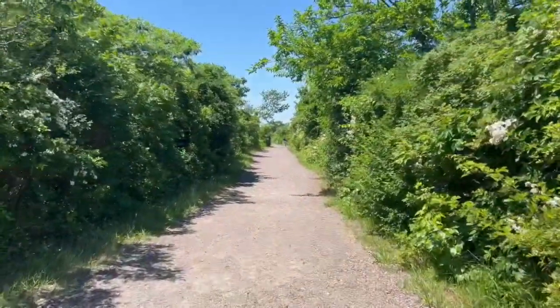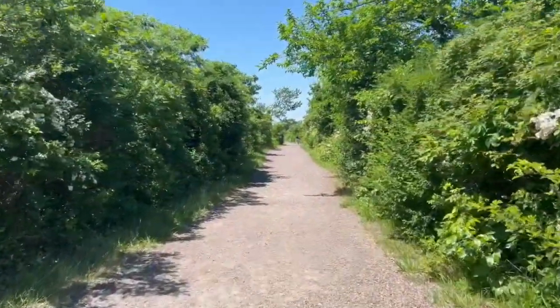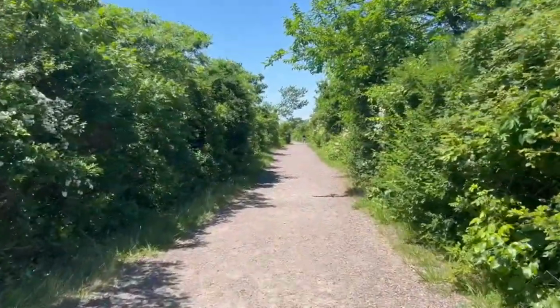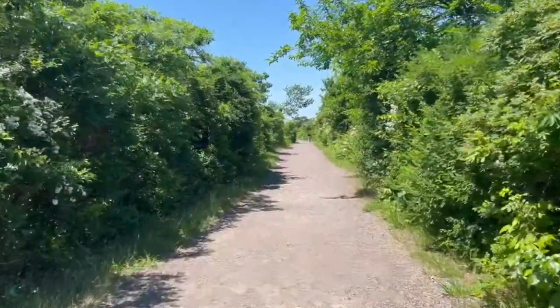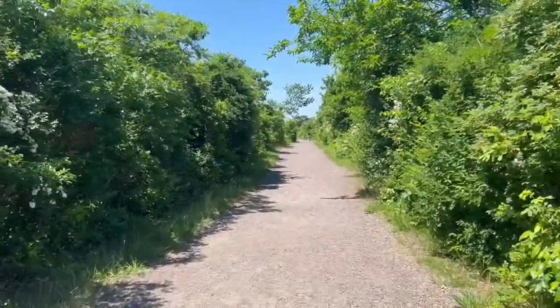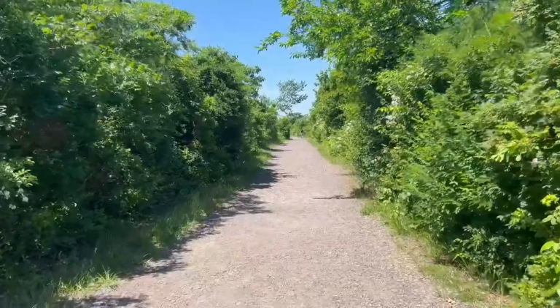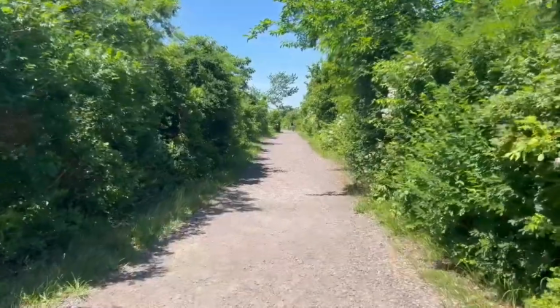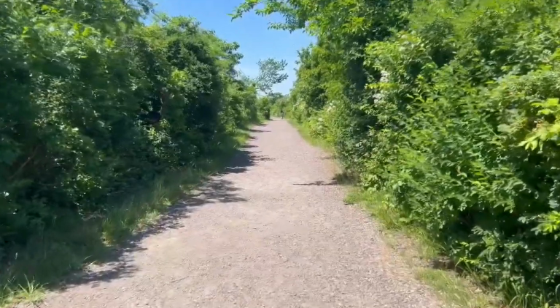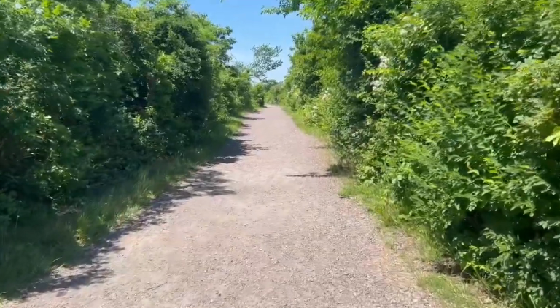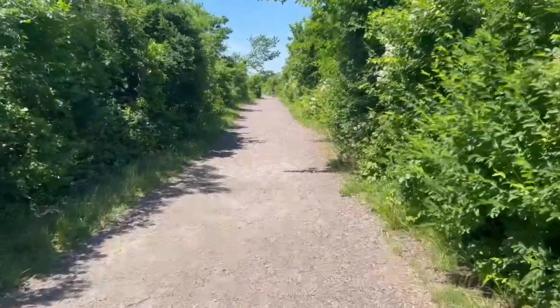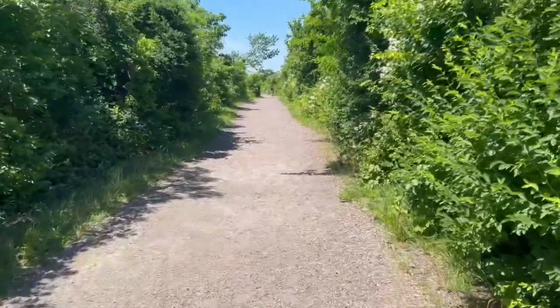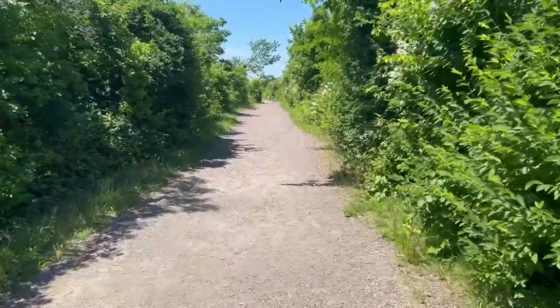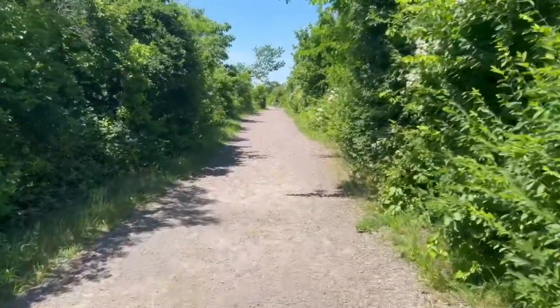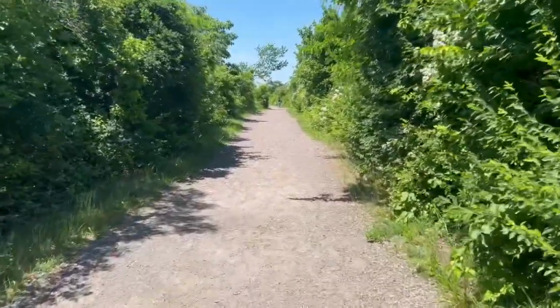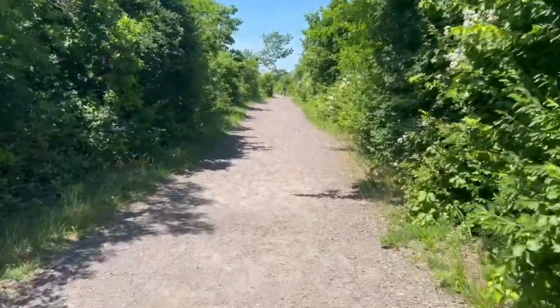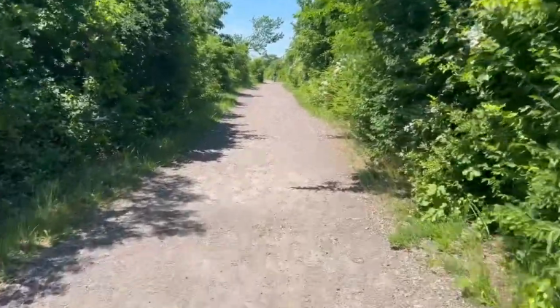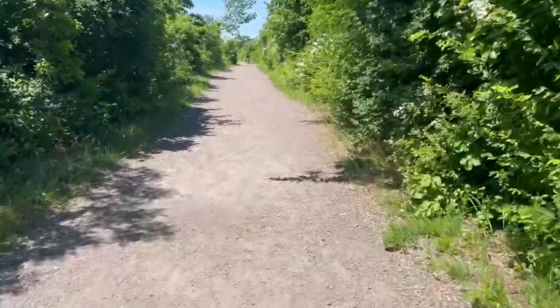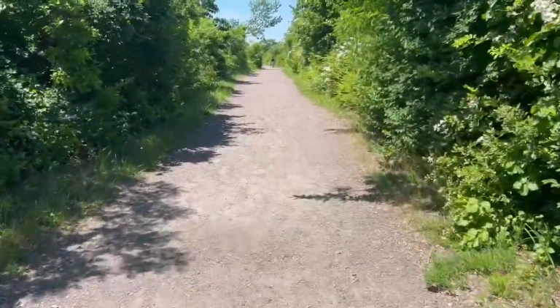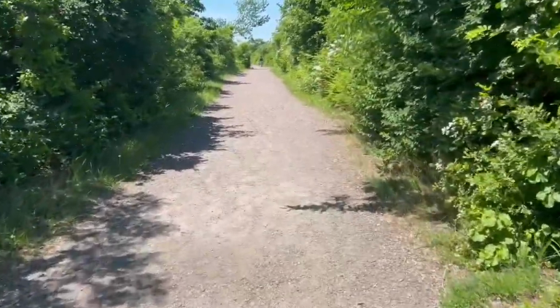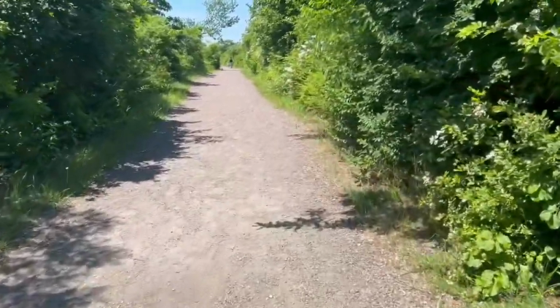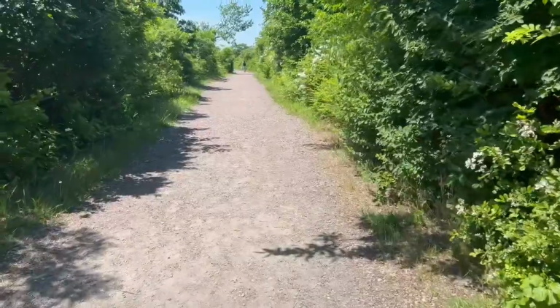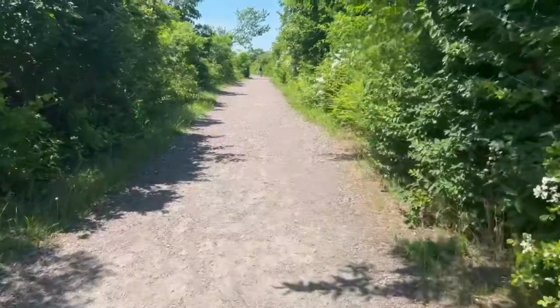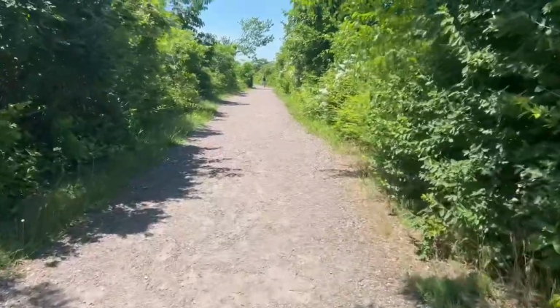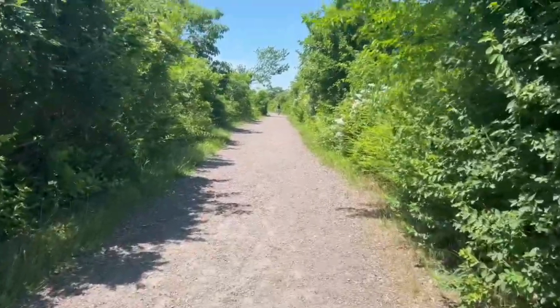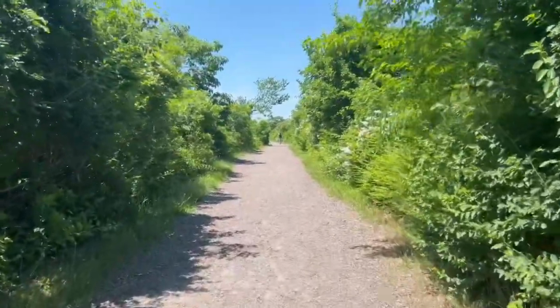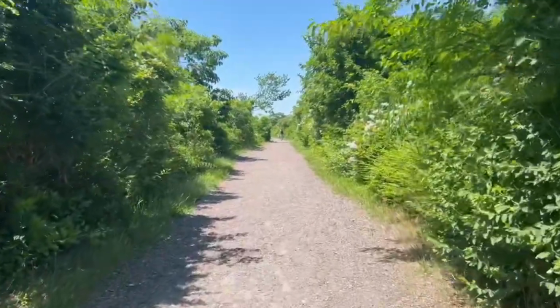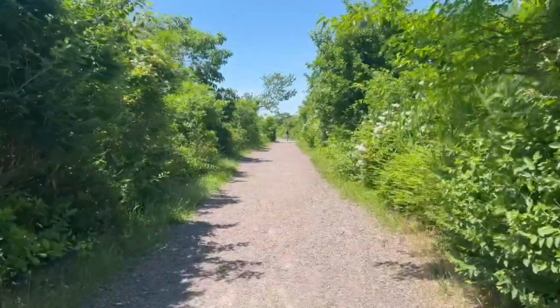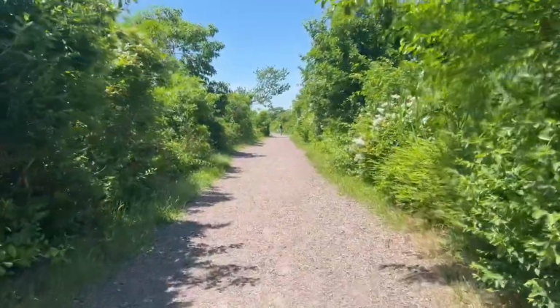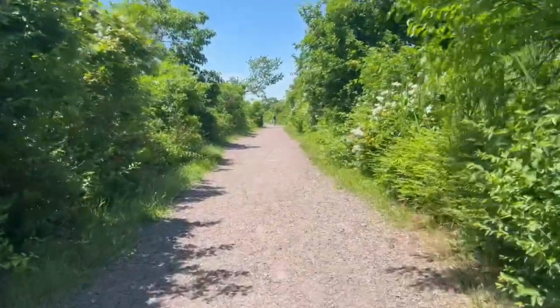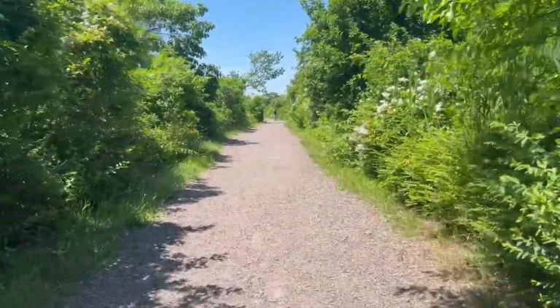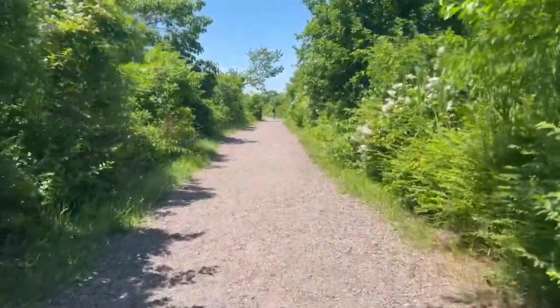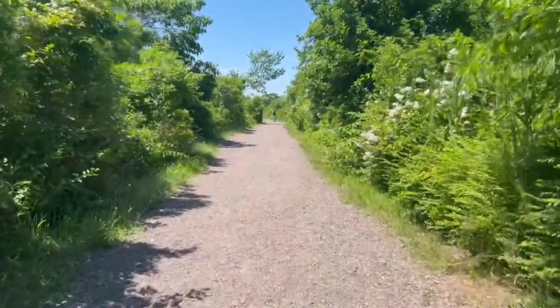And look at those trees and the sun, so pretty. I'm going to look closer at the trees and see a little over there. Look at those trees — it's a beautiful tree.